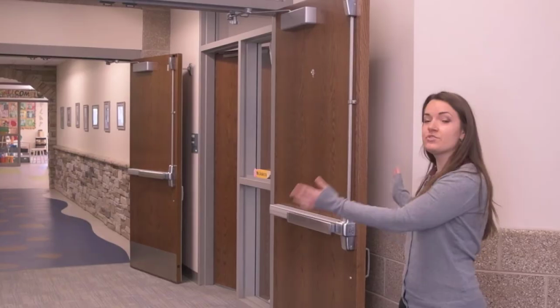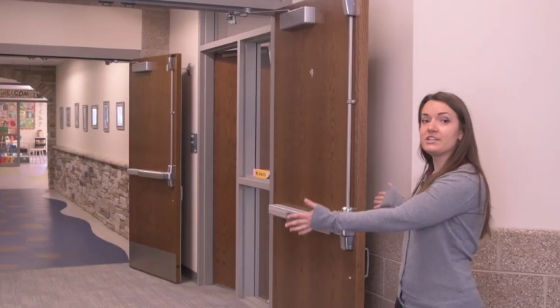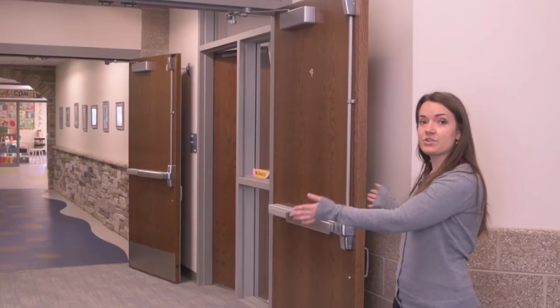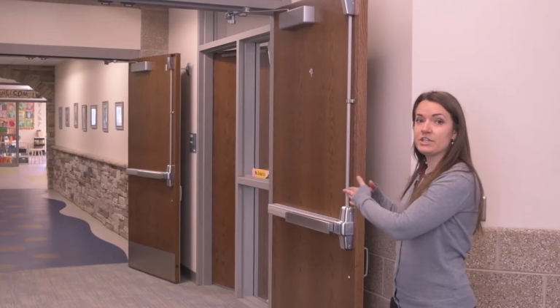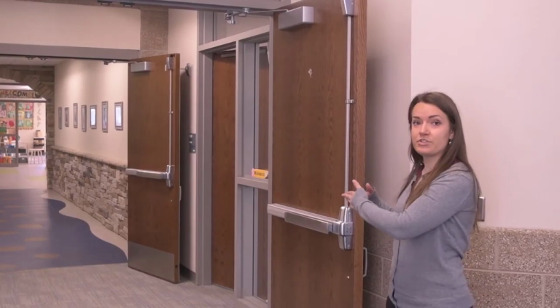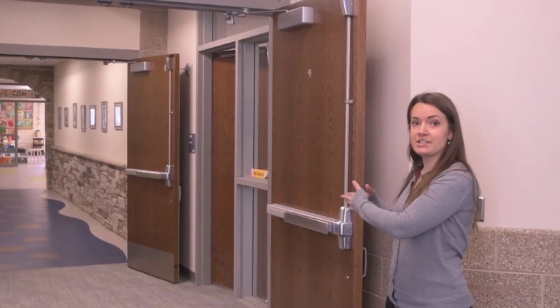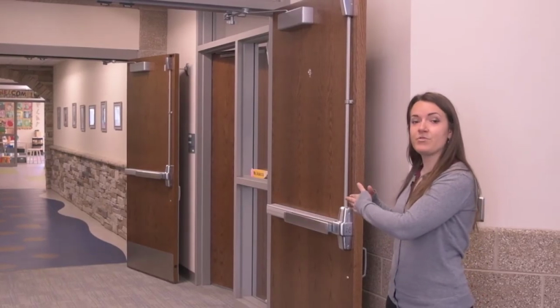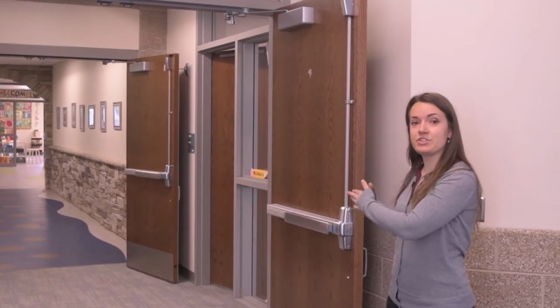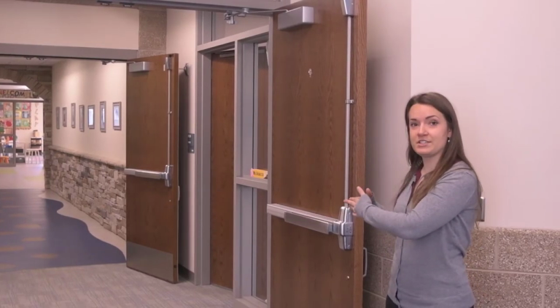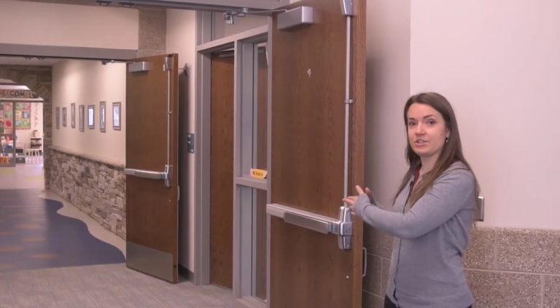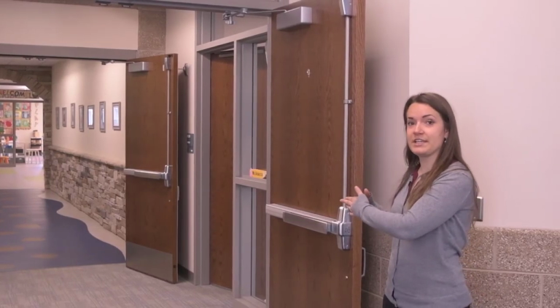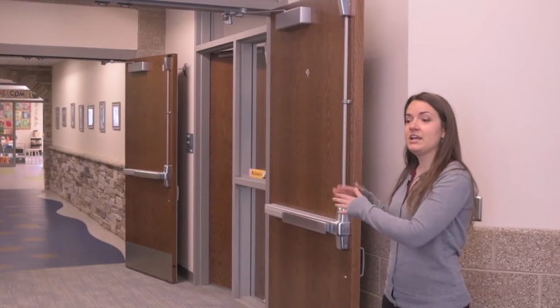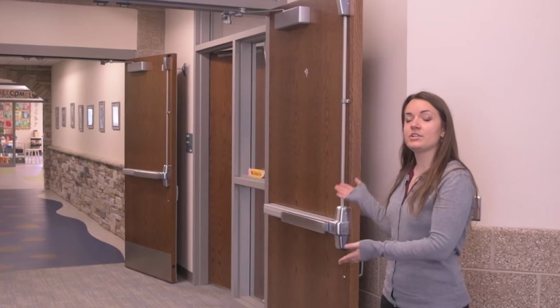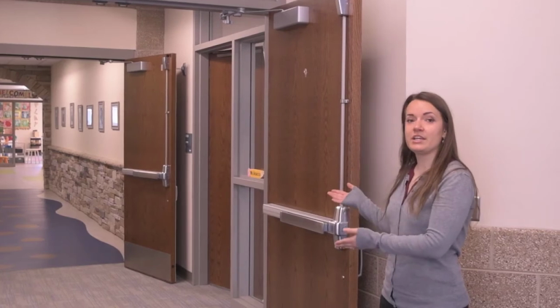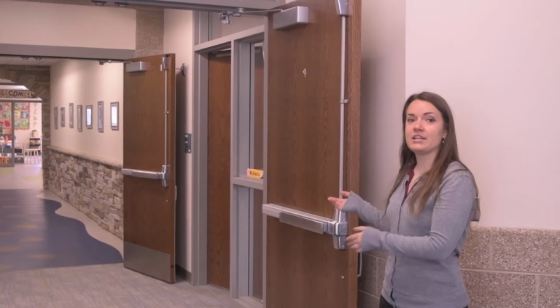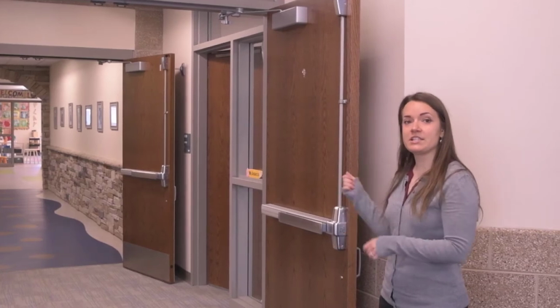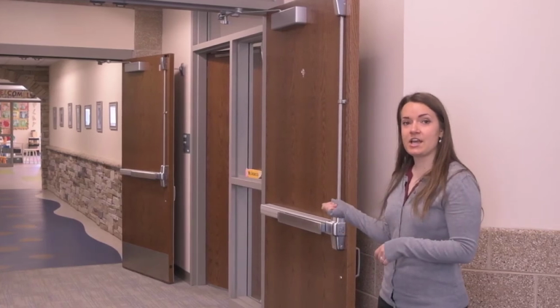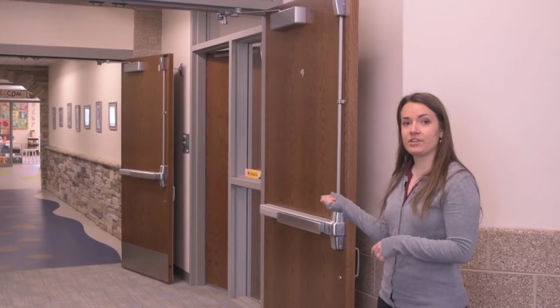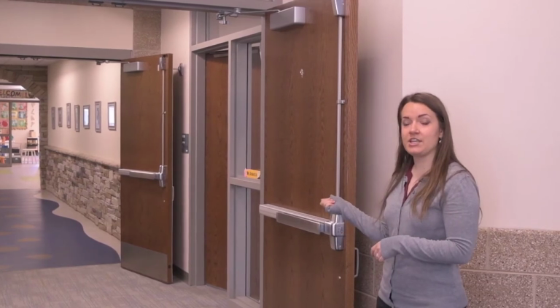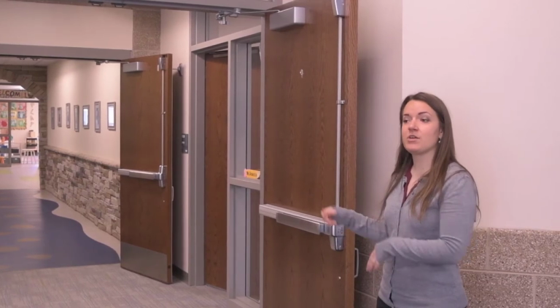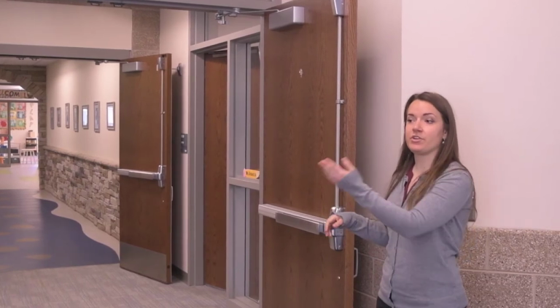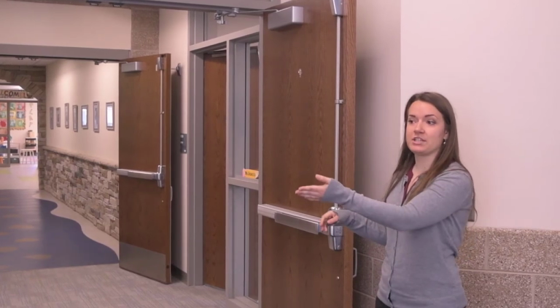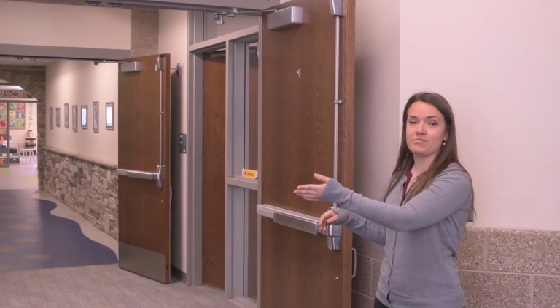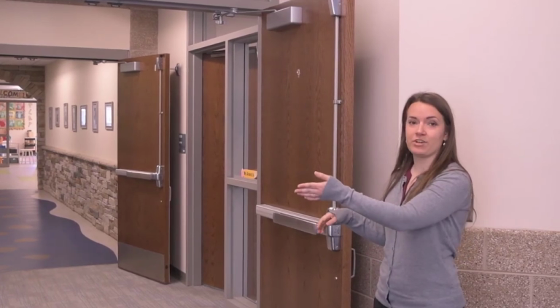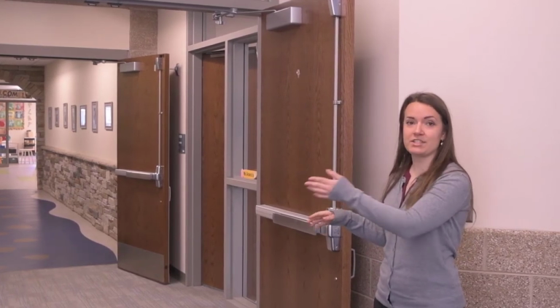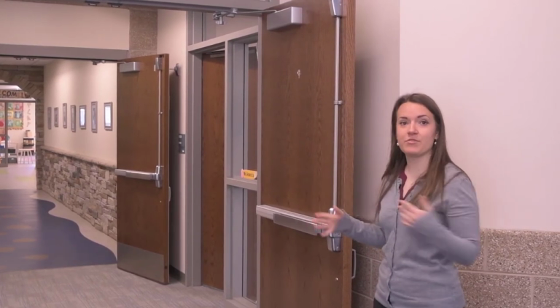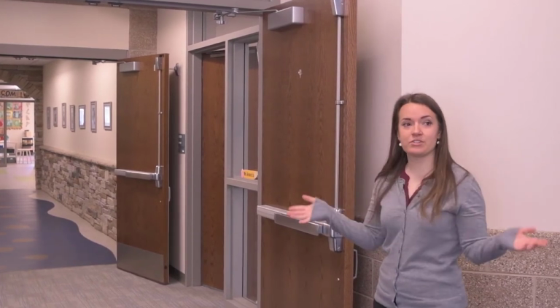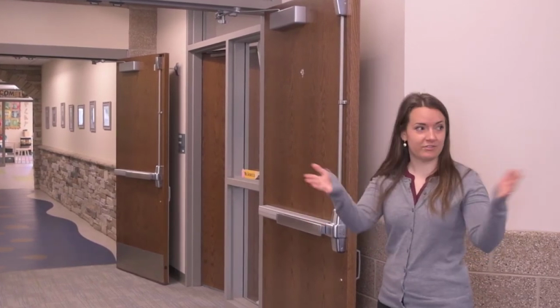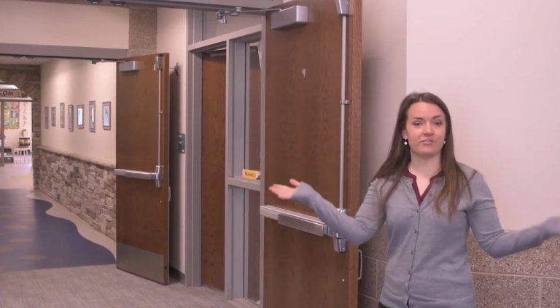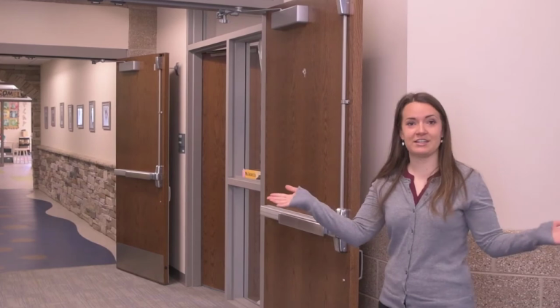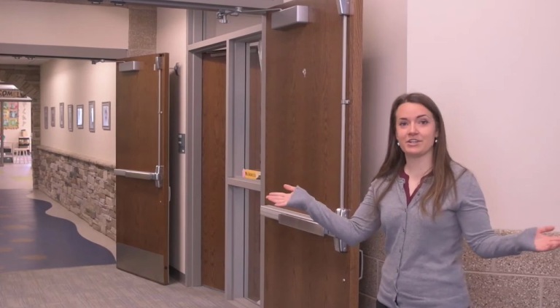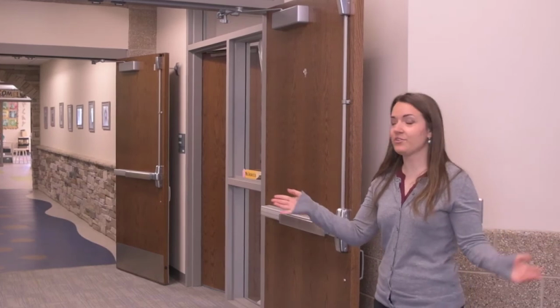Usually these doors would be closed during the day when we have students in the building. The only way to get in is with a staff key fob or if you're buzzed in by one of our staff members or lovely office ladies up here at the front.